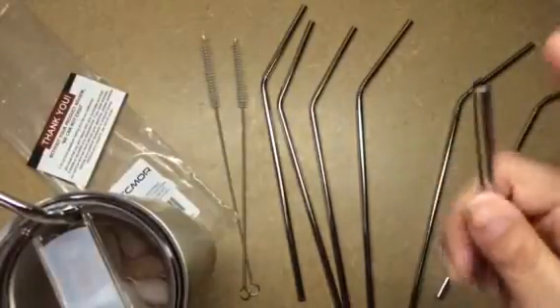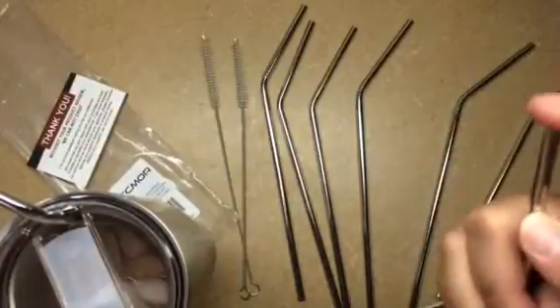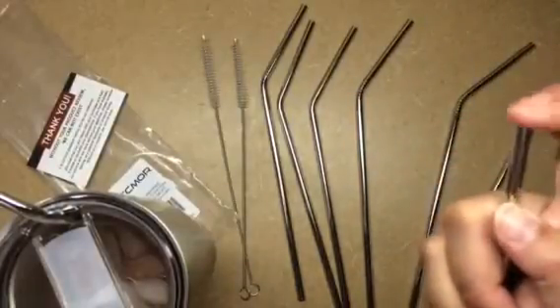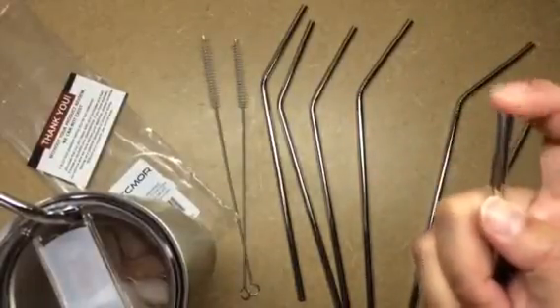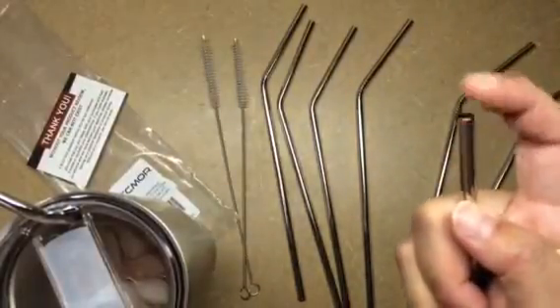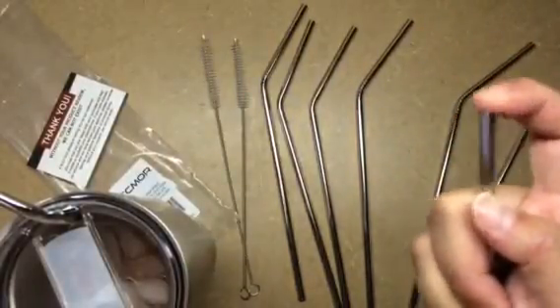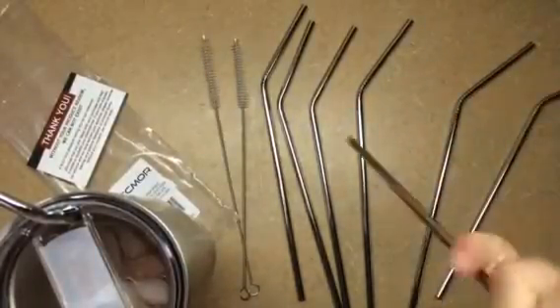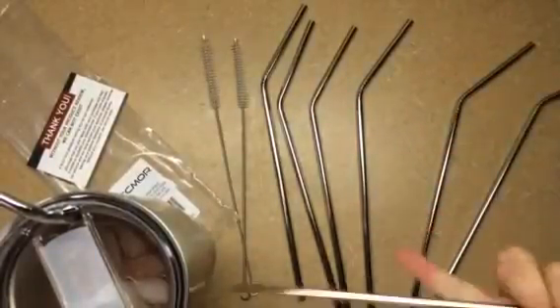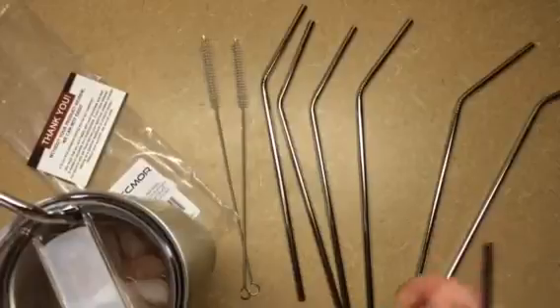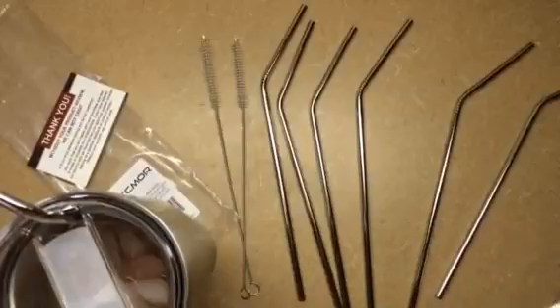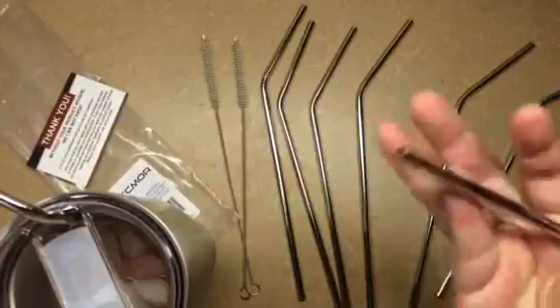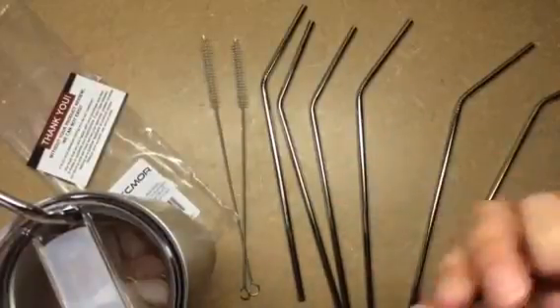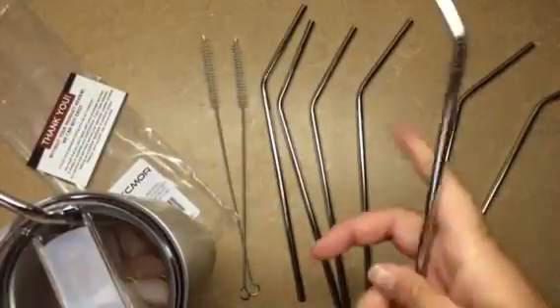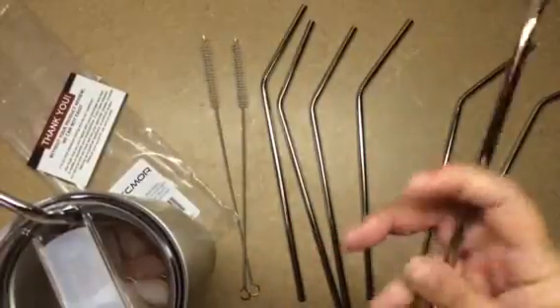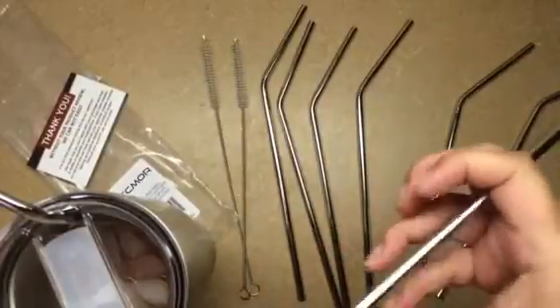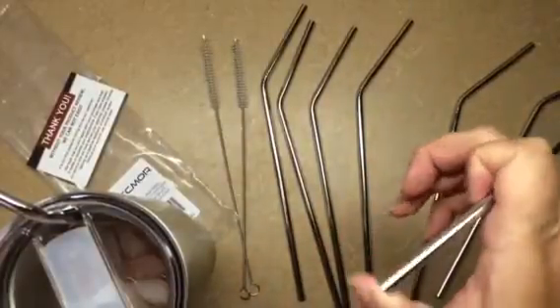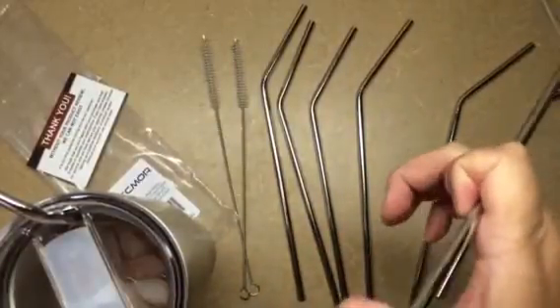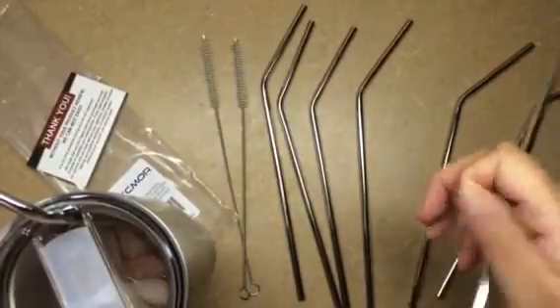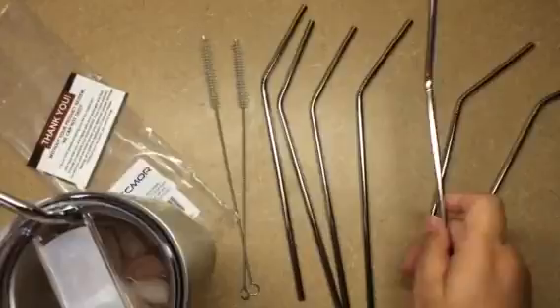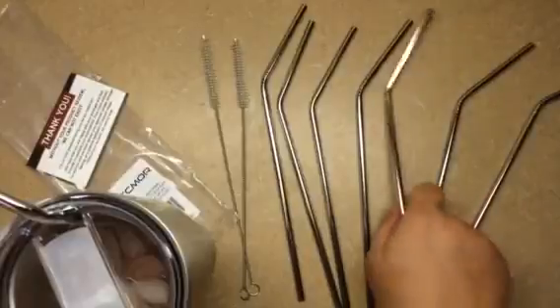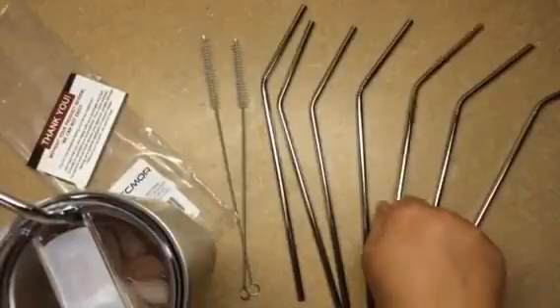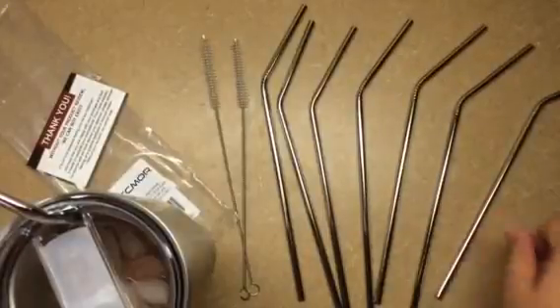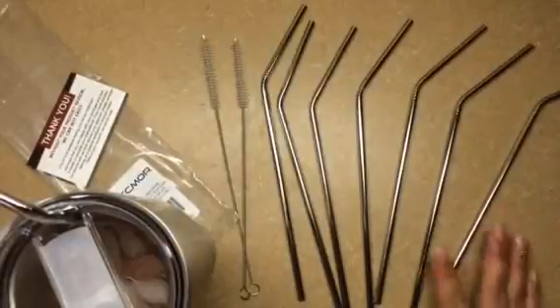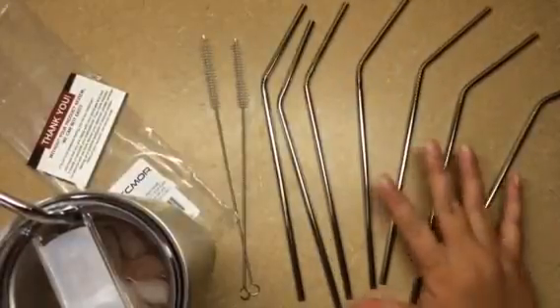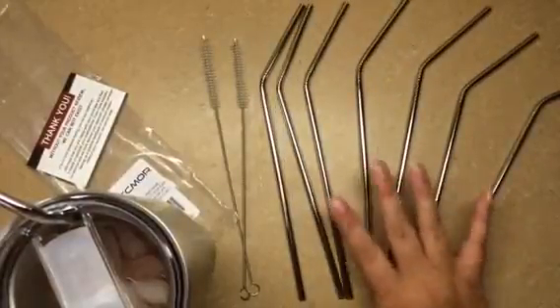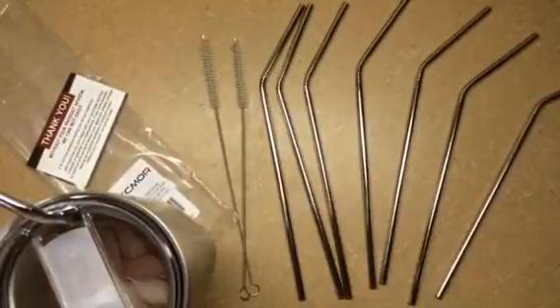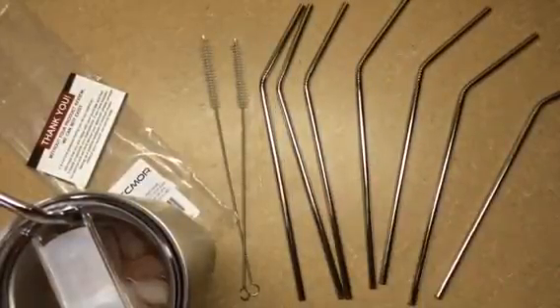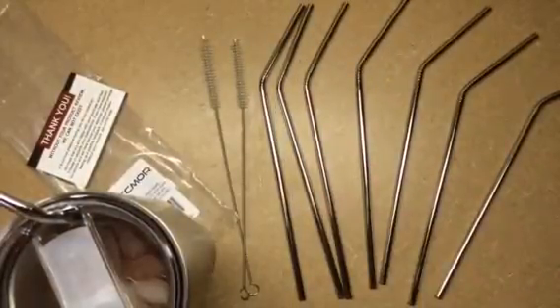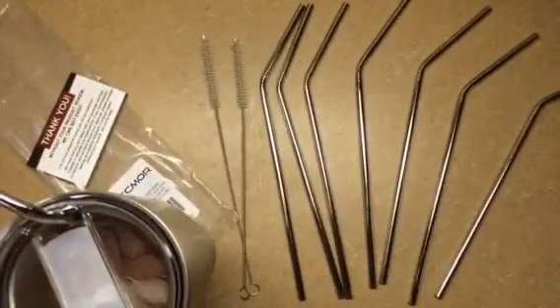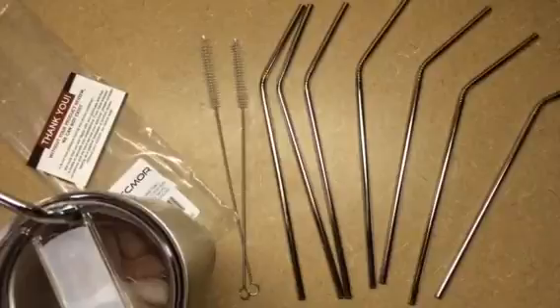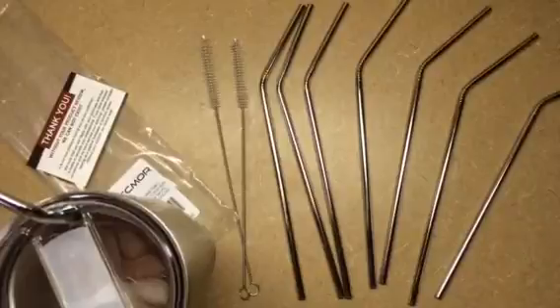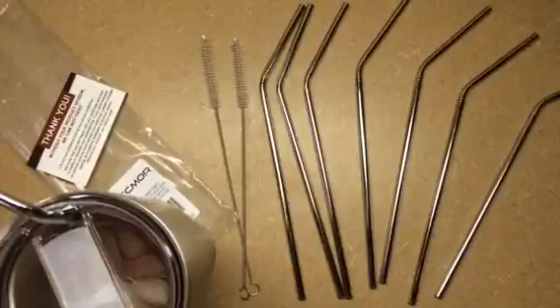They've got really no sharp edges — it's not really sharp at all. And the best part about these, you can consider them green. It's eco-friendly. We have enough plastic straws in our oceans and landfills to last forever.